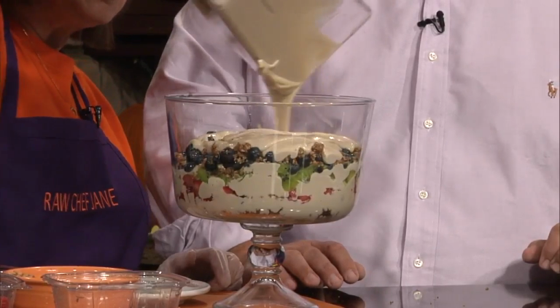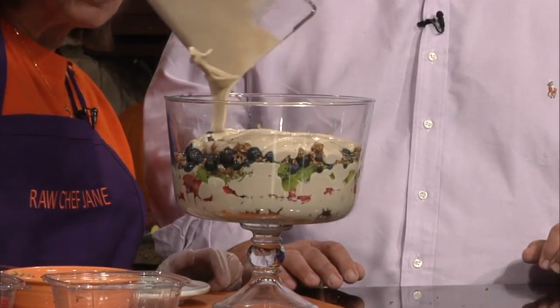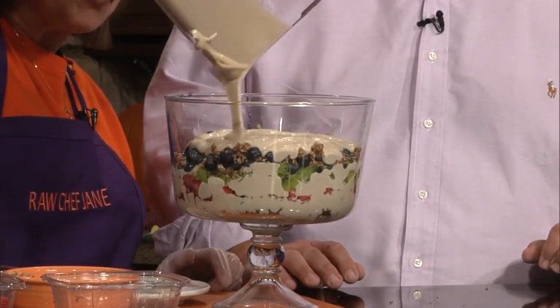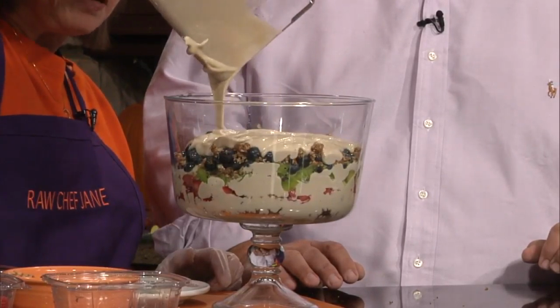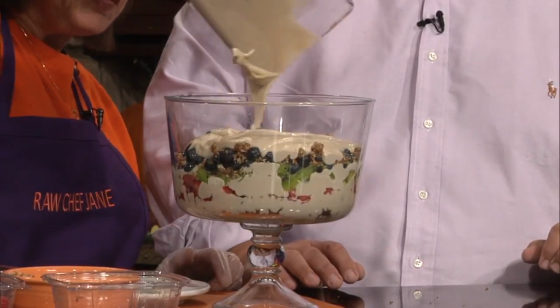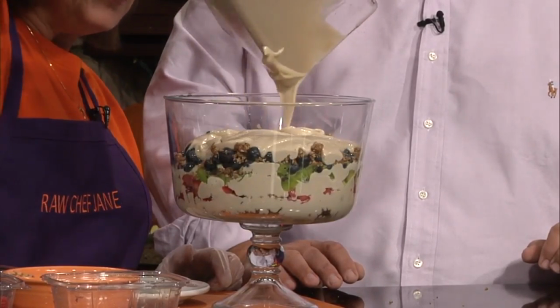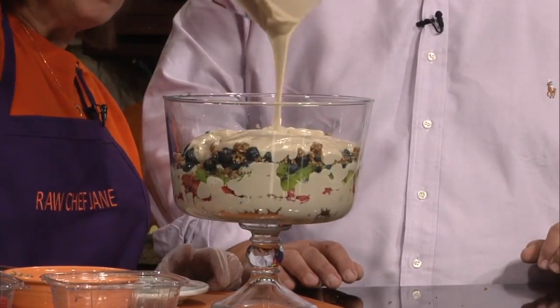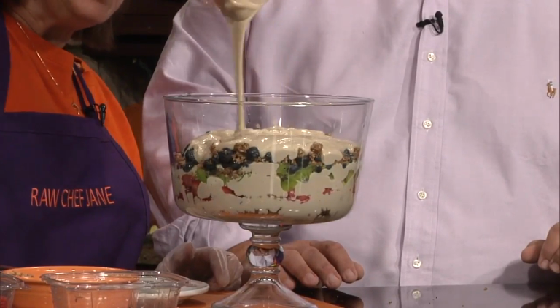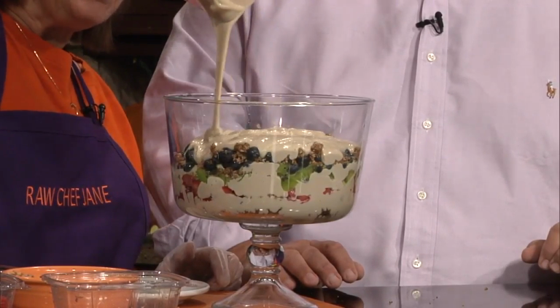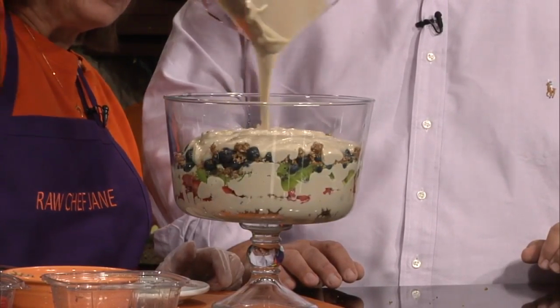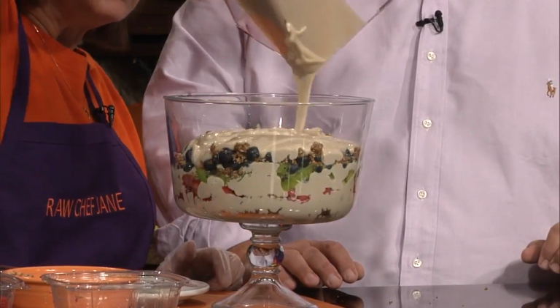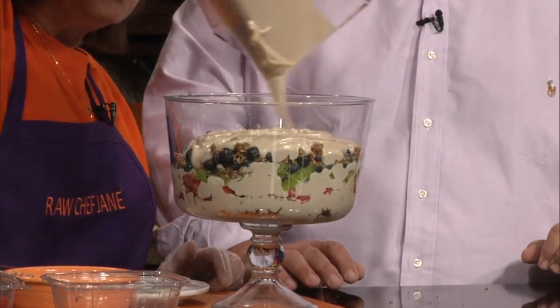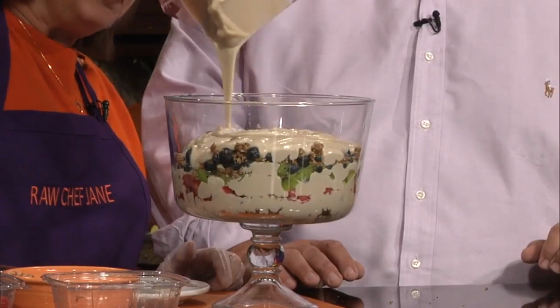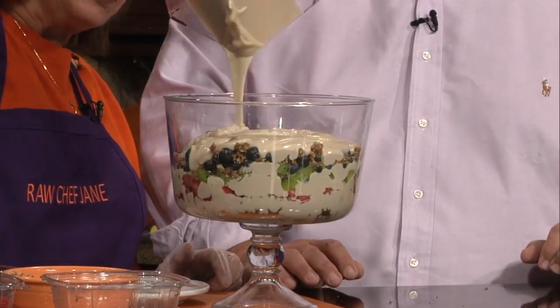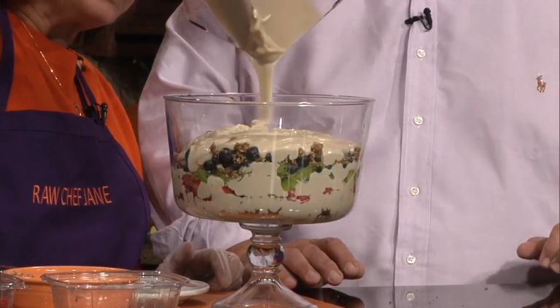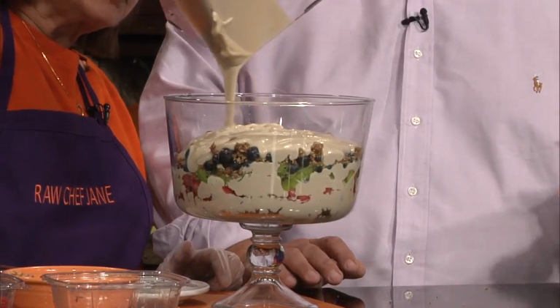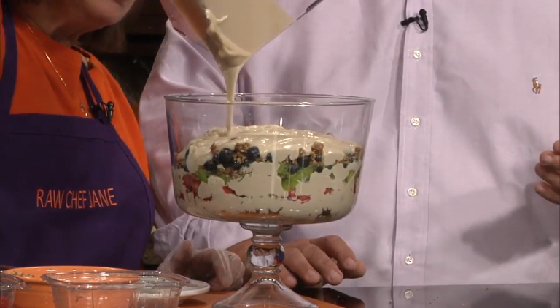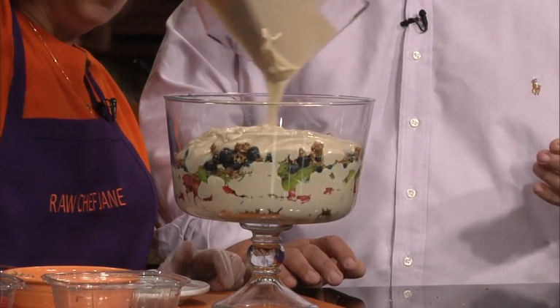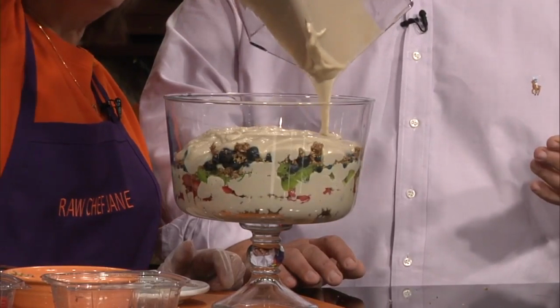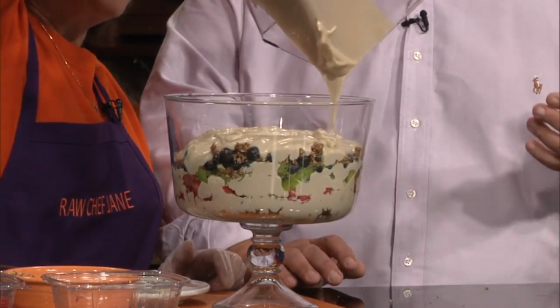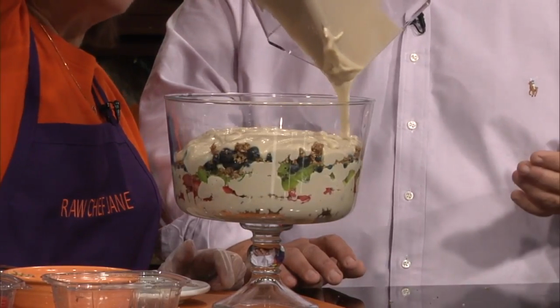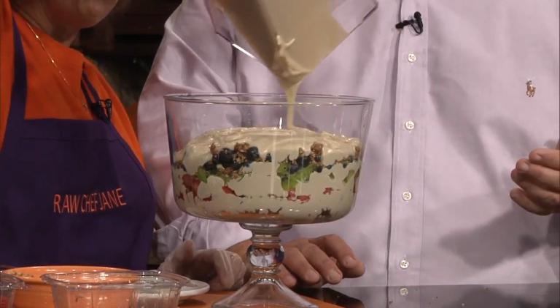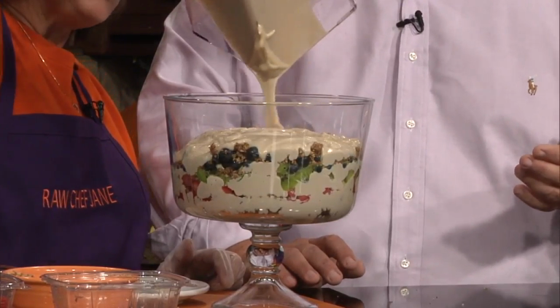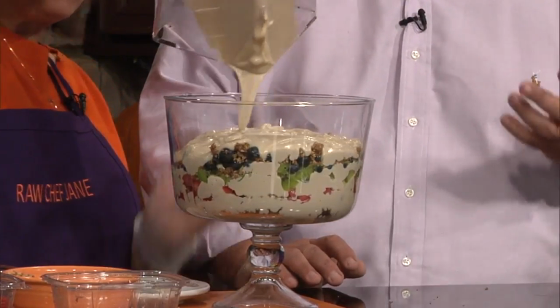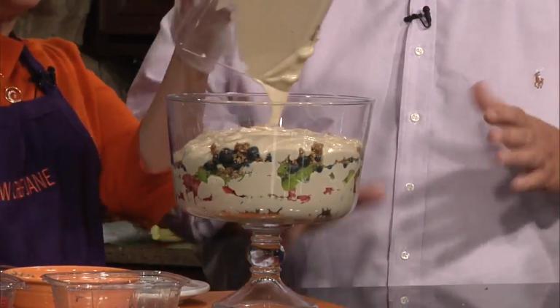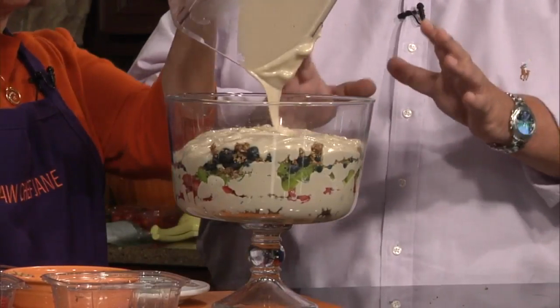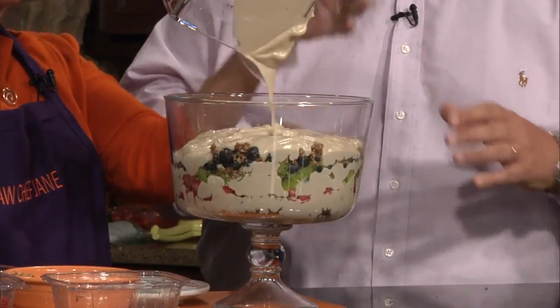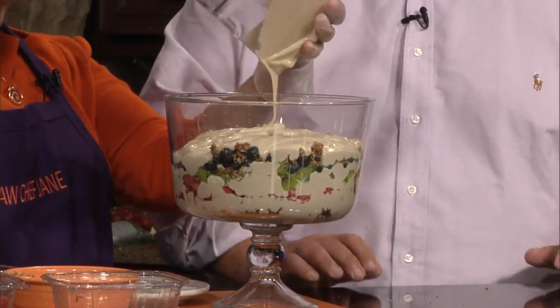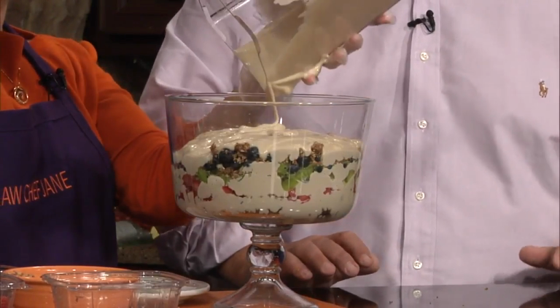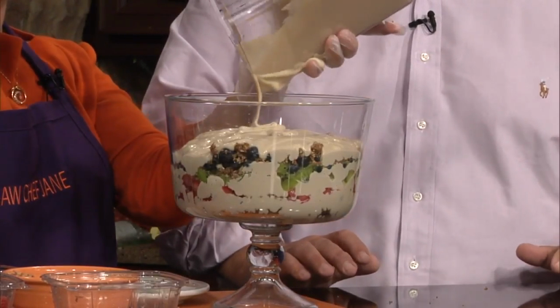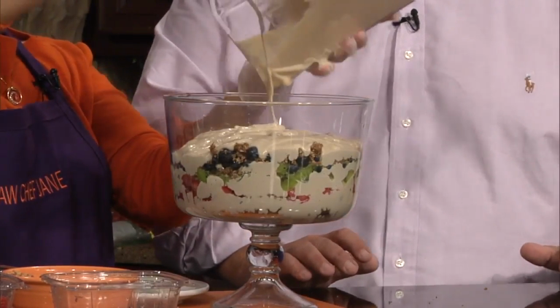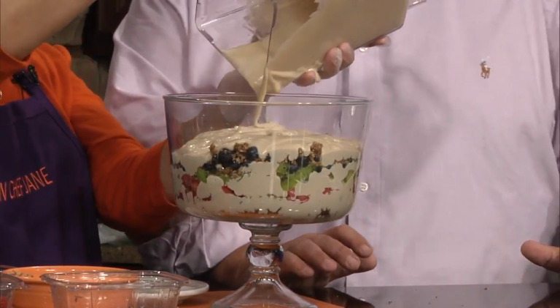More of the magical, magic delicious cream. Cashew is one of my favorite snacks — we've talked about that before. It's a great snack. Cashew is wonderful, and when you put it together with the agave, it just gives it a whole other dimension.